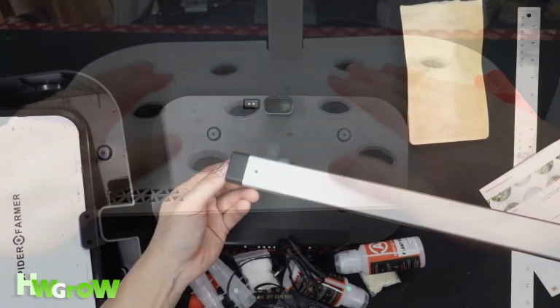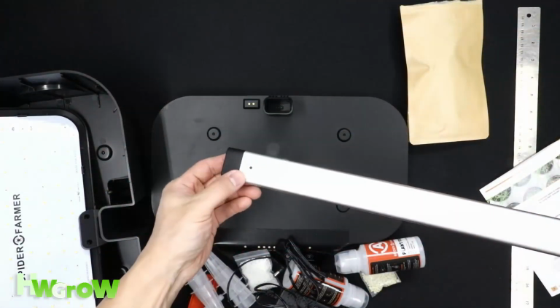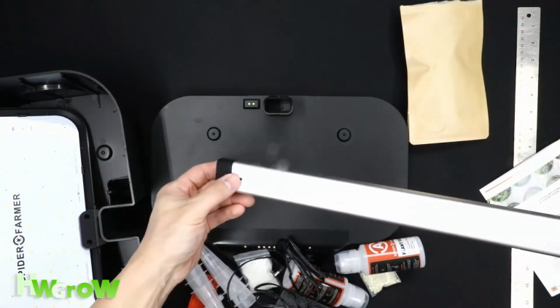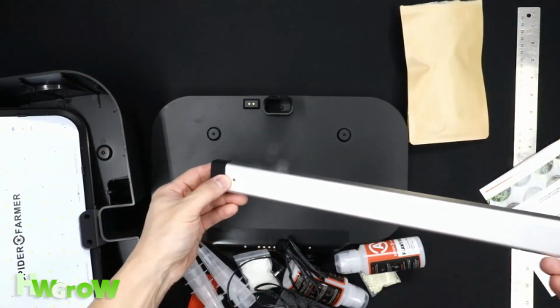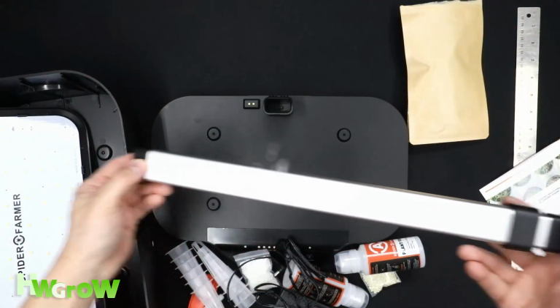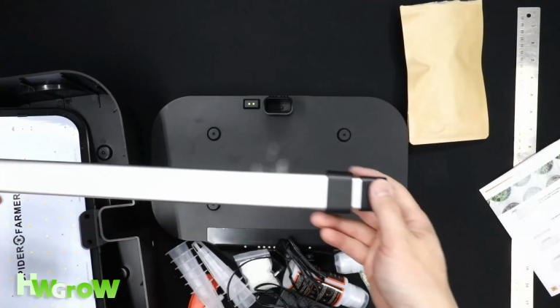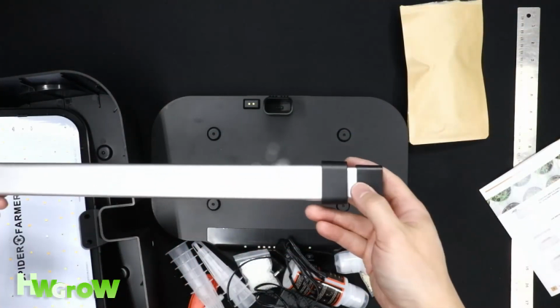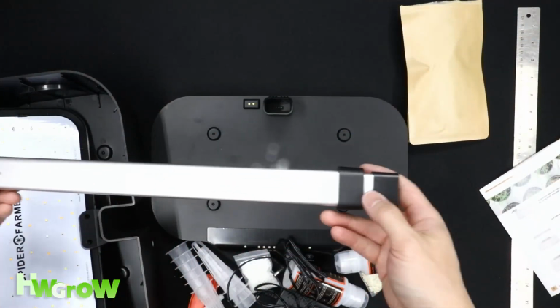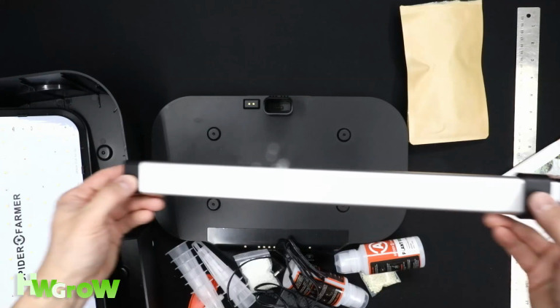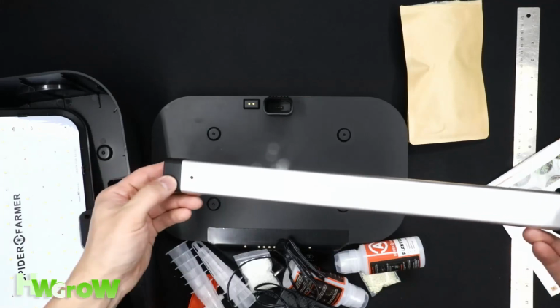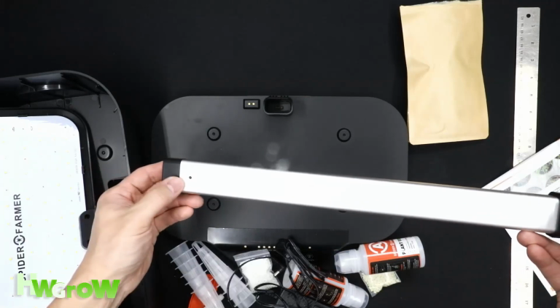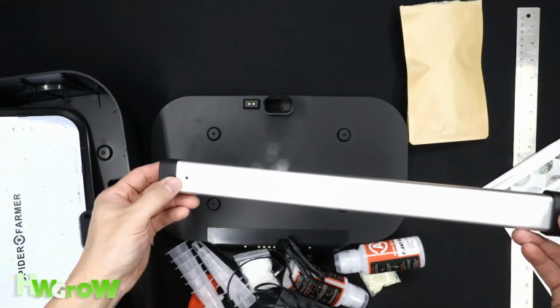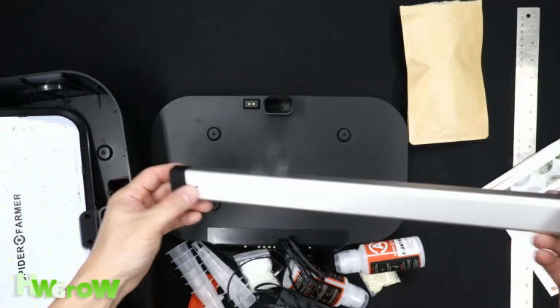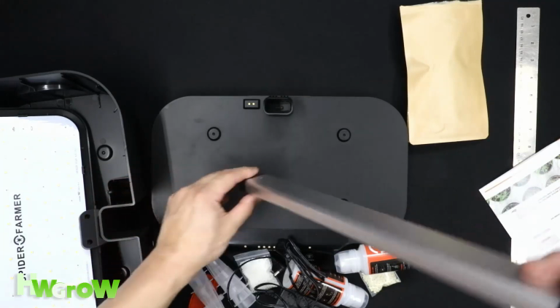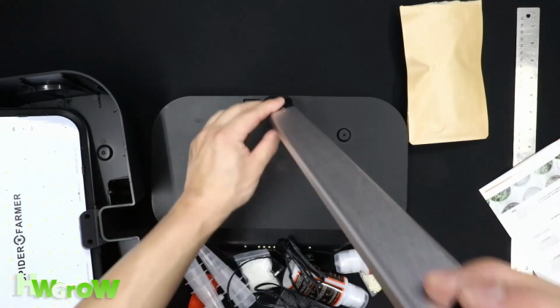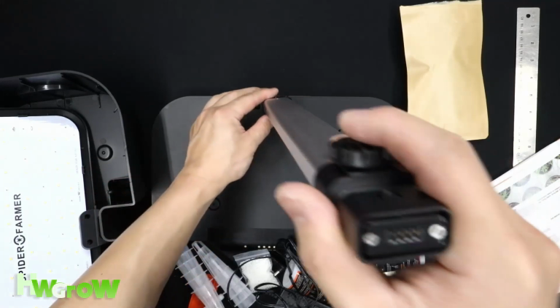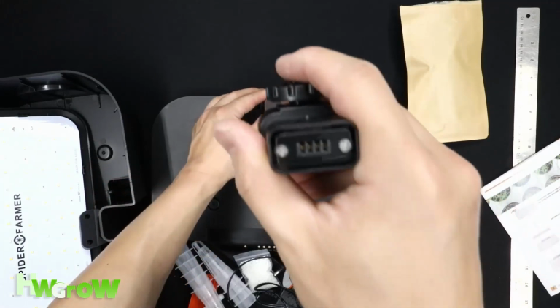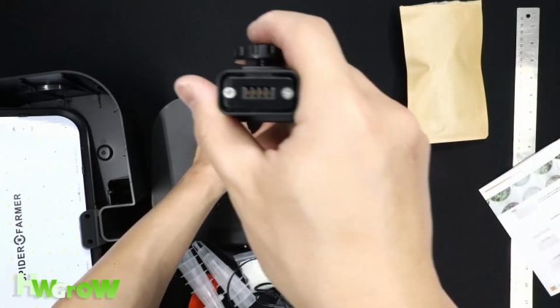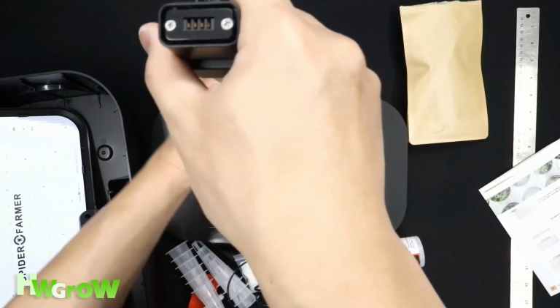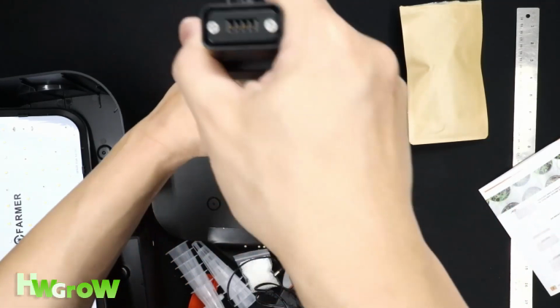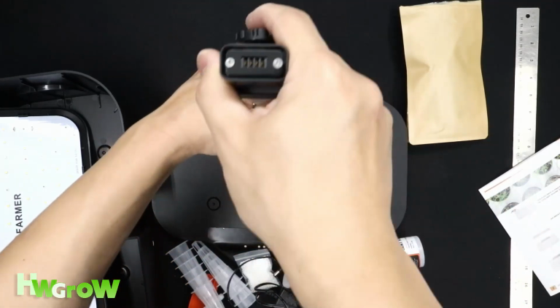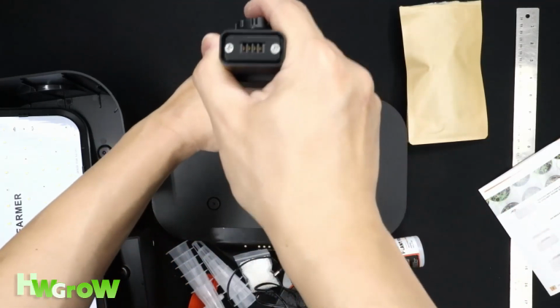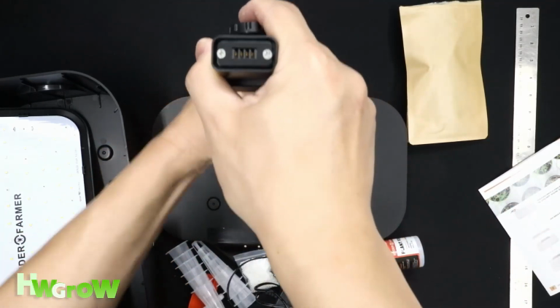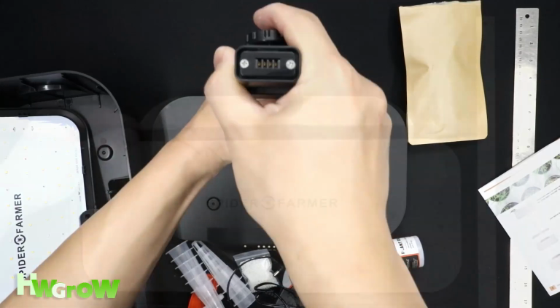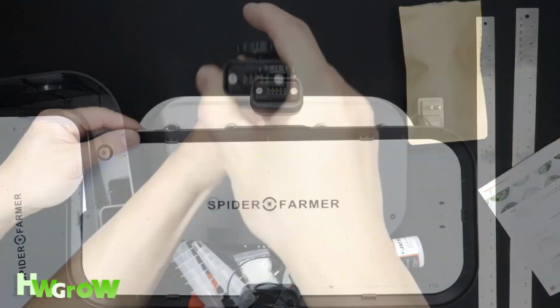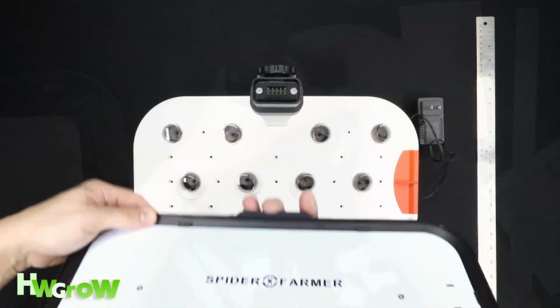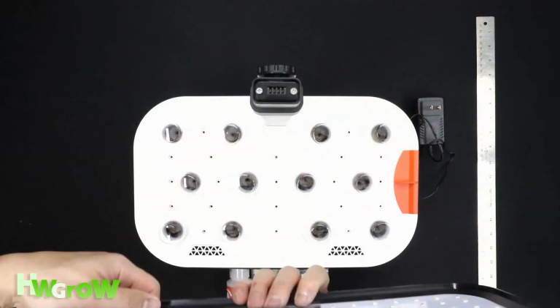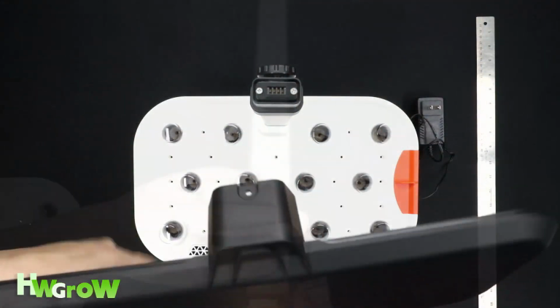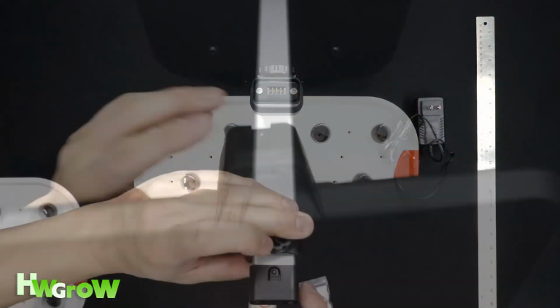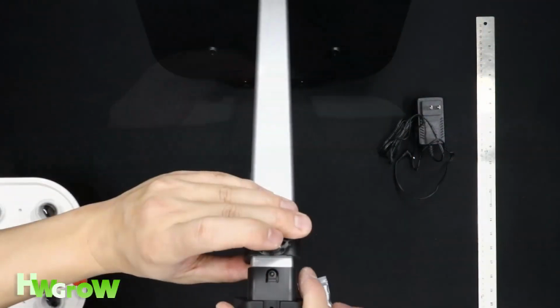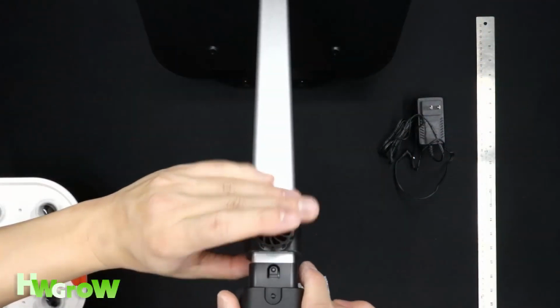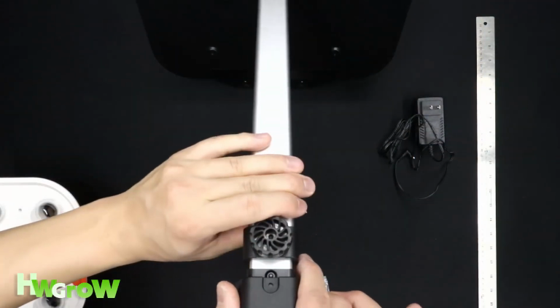The light post goes in — make sure the dots are on the bottom and that the tightening dial is facing towards the back of the system. Then place your light panel on top and hear the click.